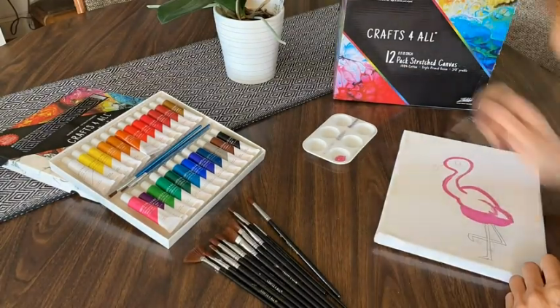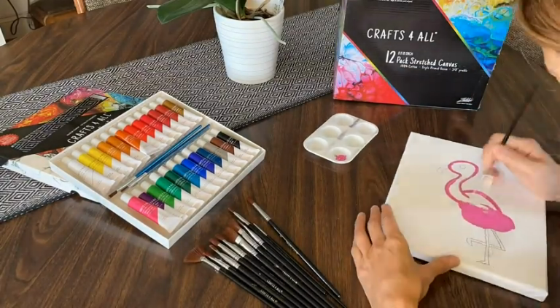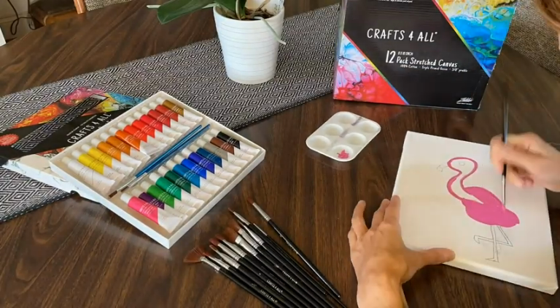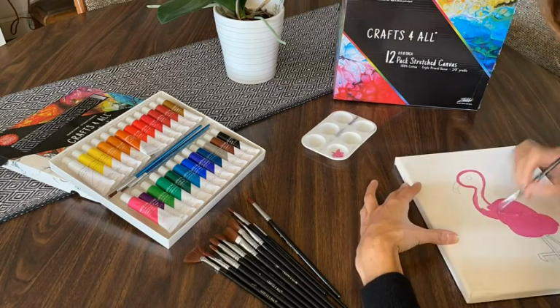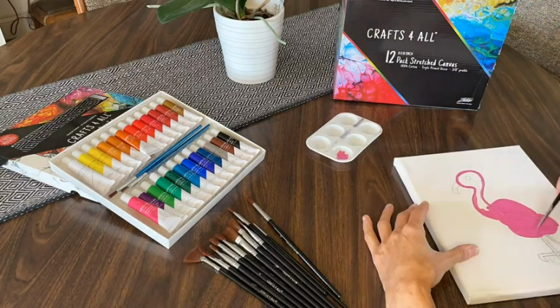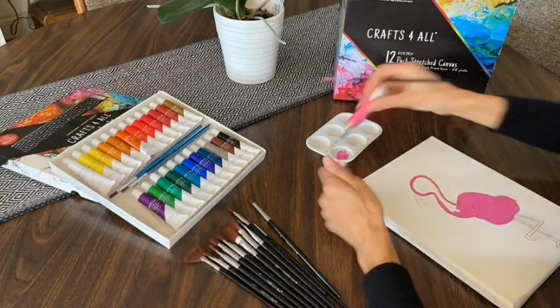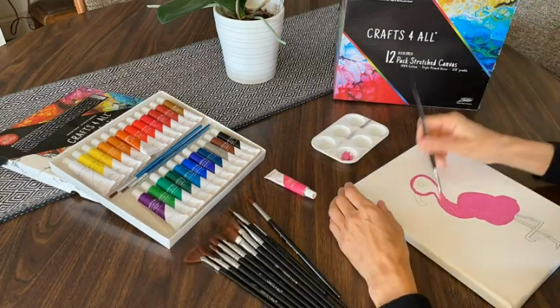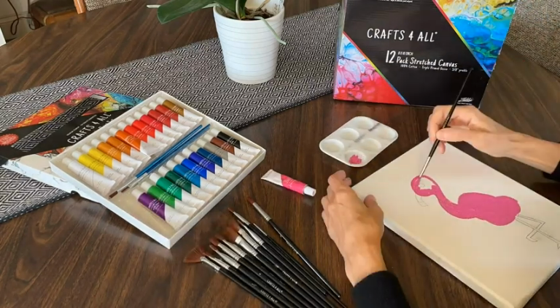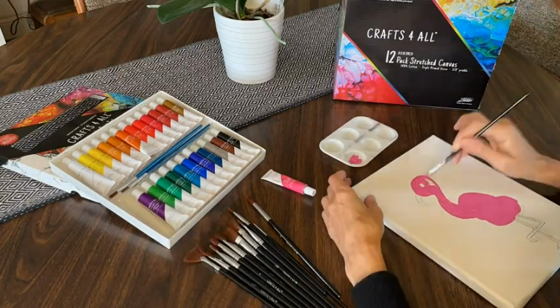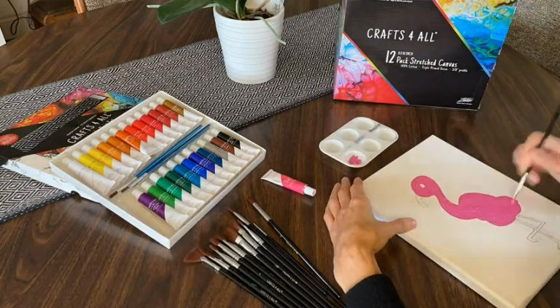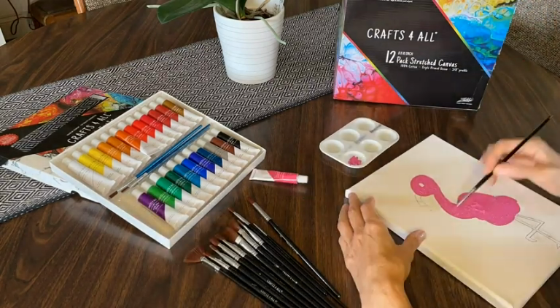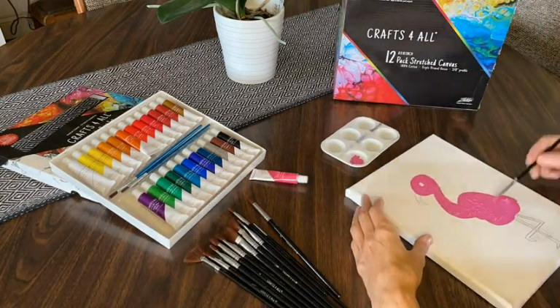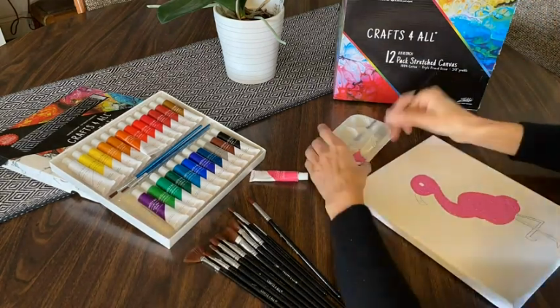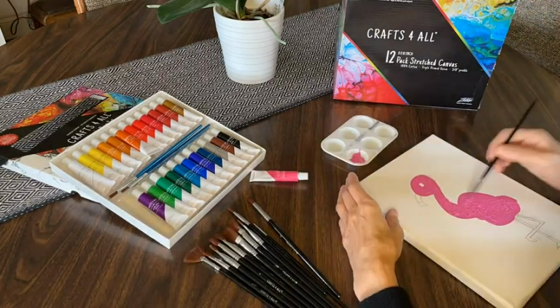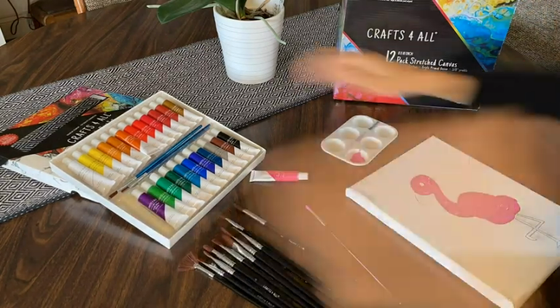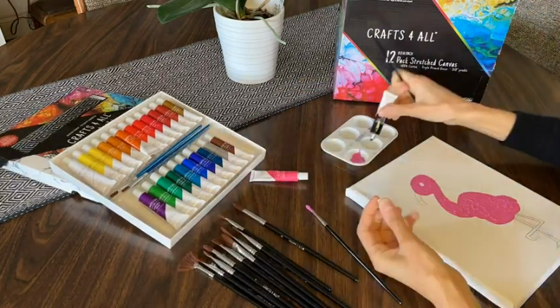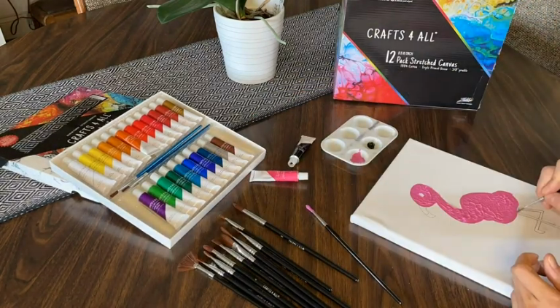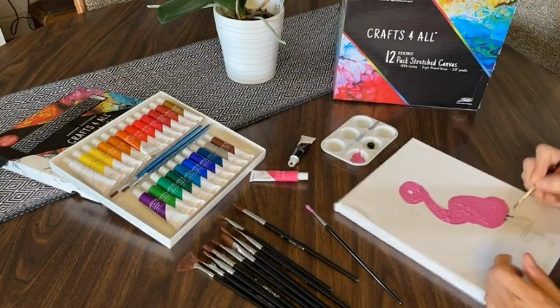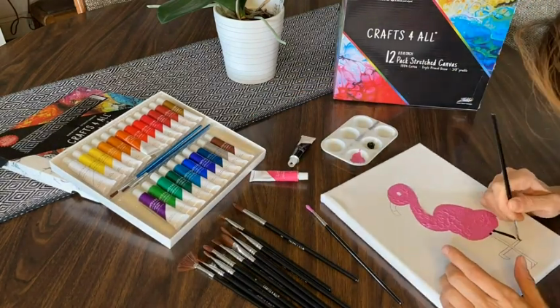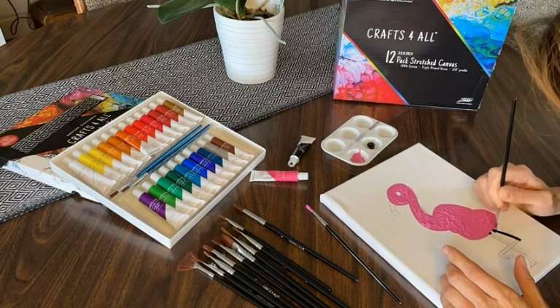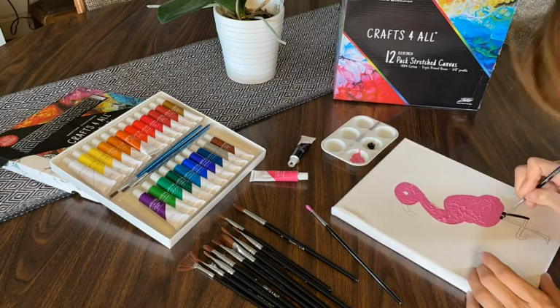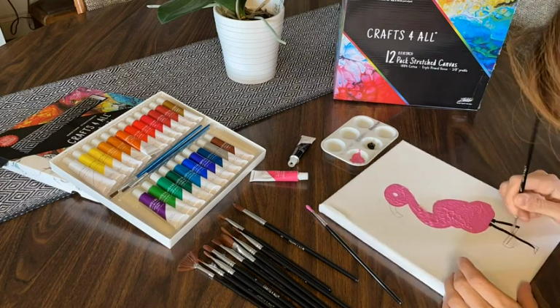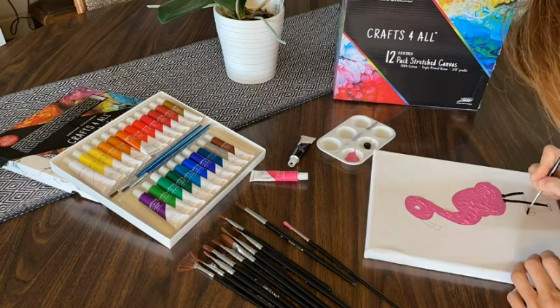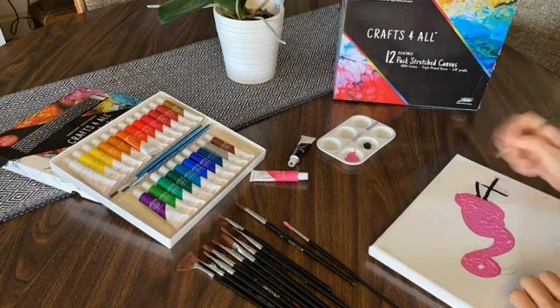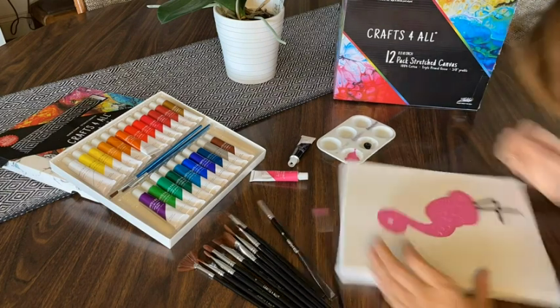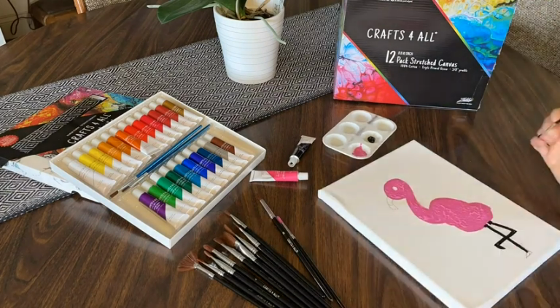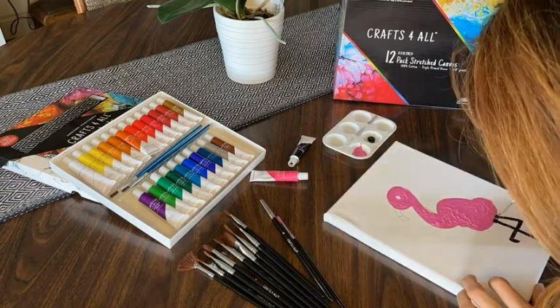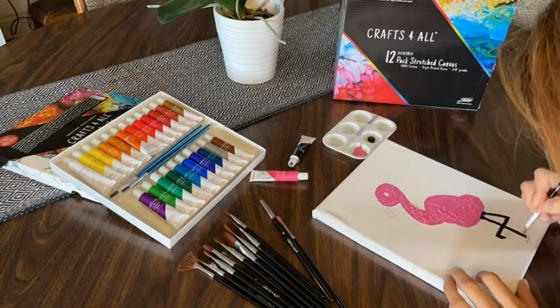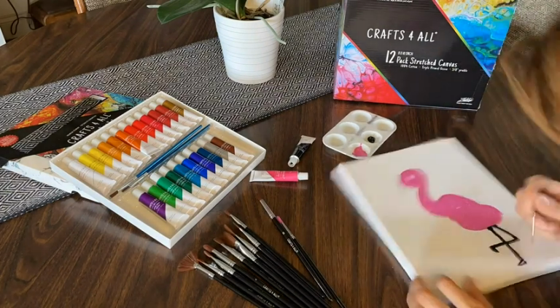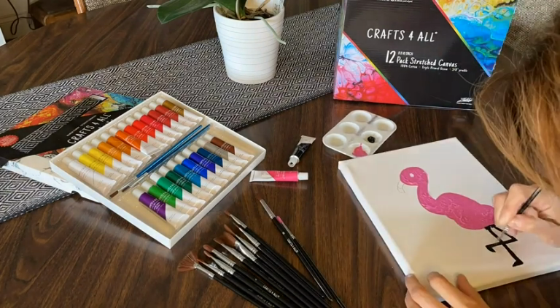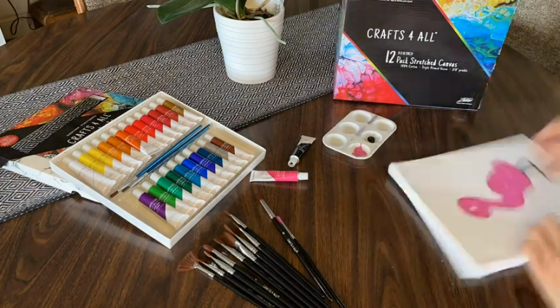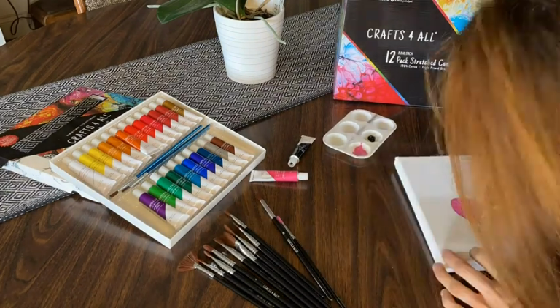What I love about these canvases is that they're perfect for all mediums. You can use acrylic, oil, watercolor, pencil, or pastel.